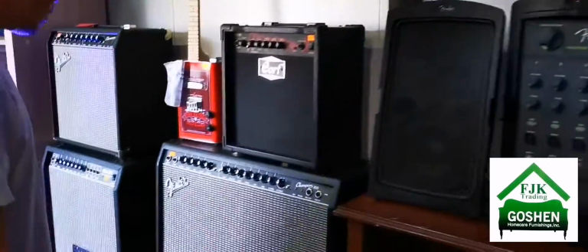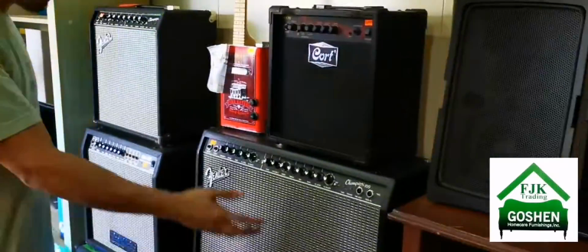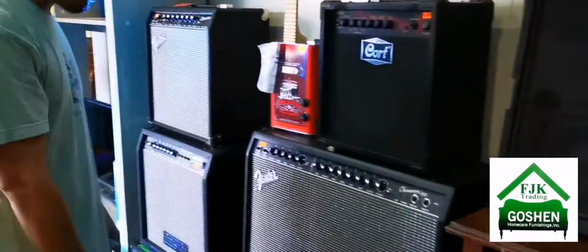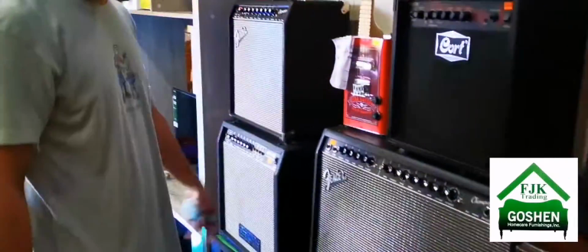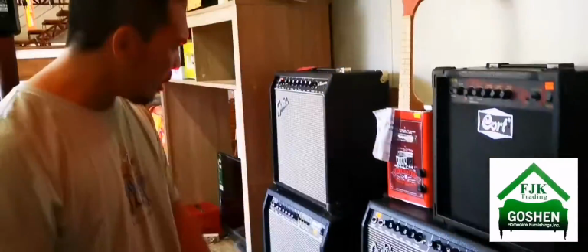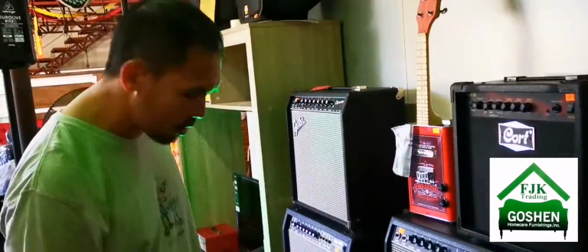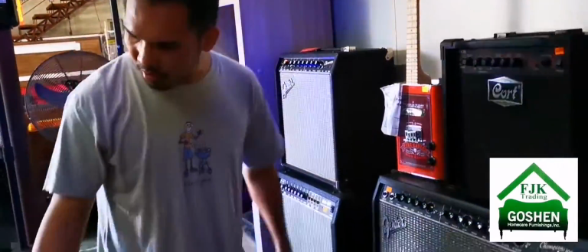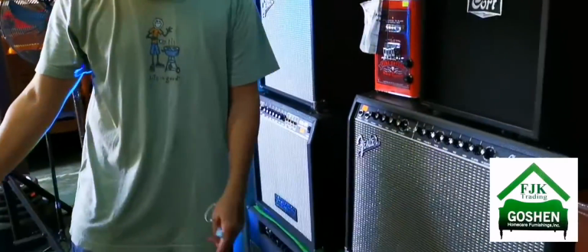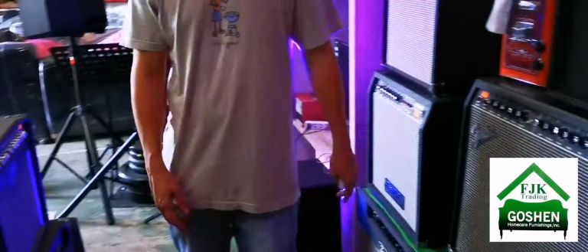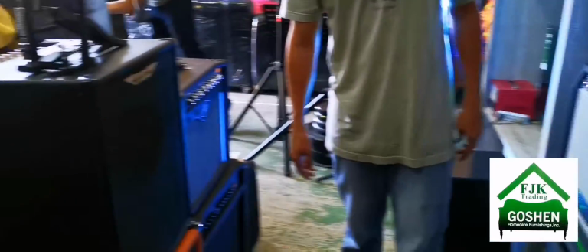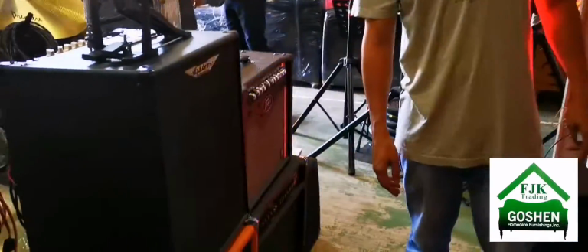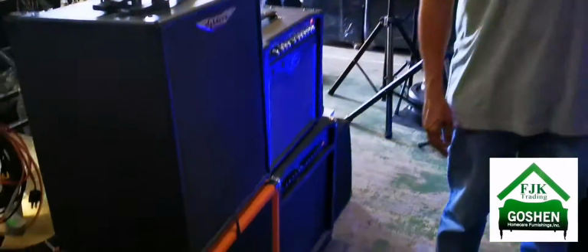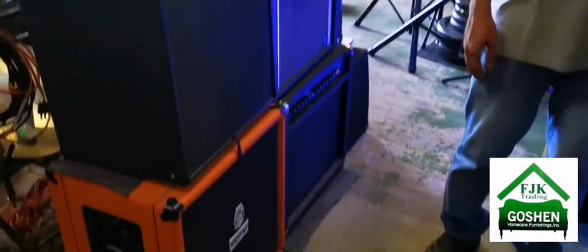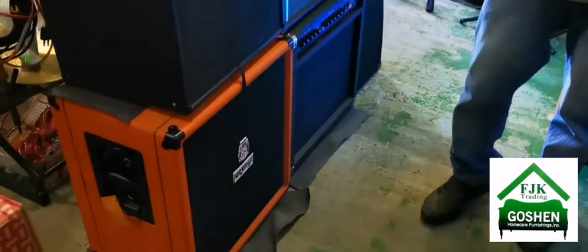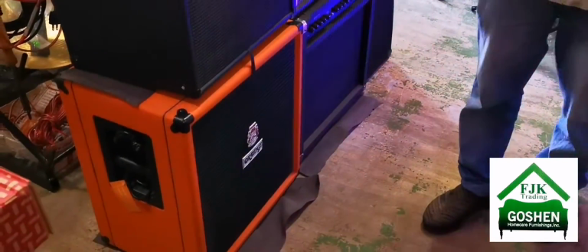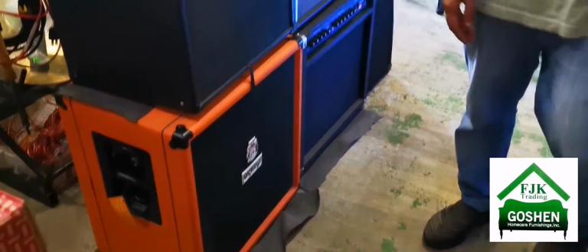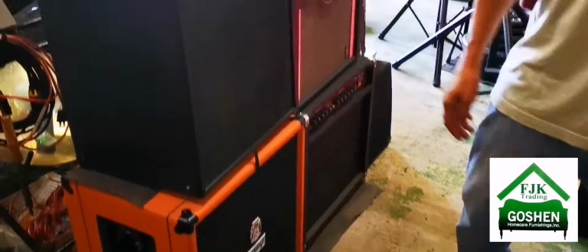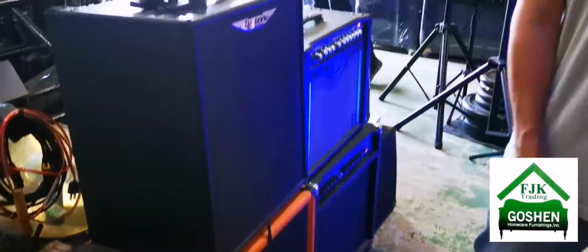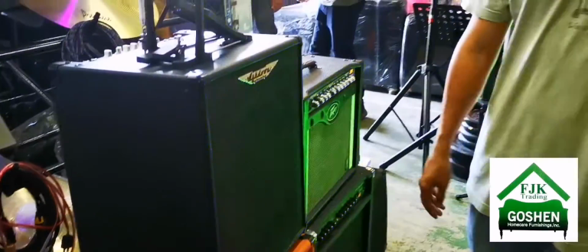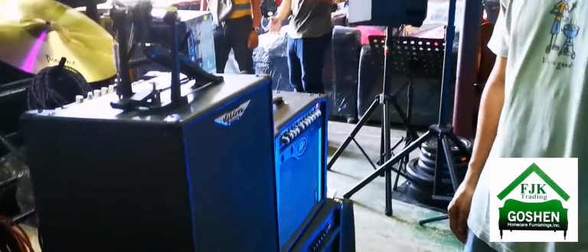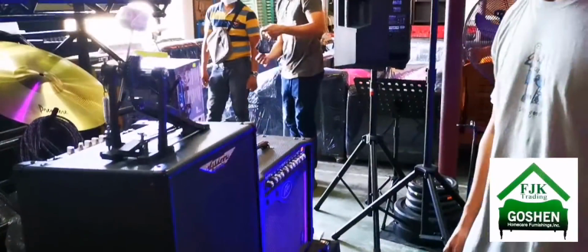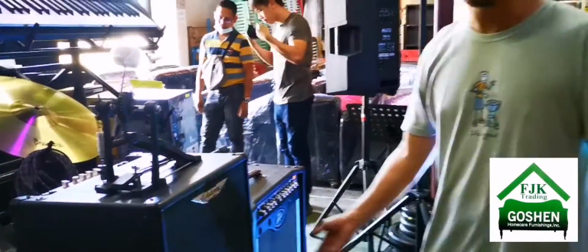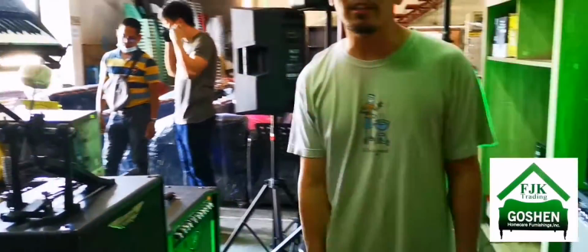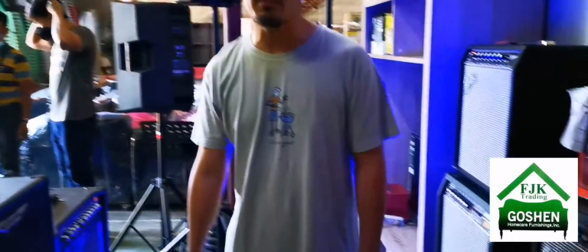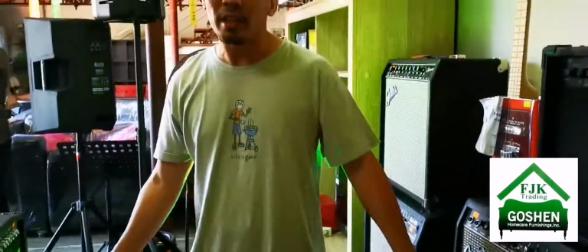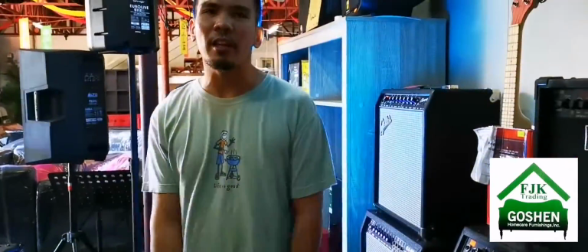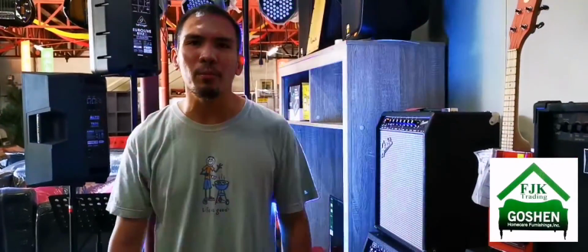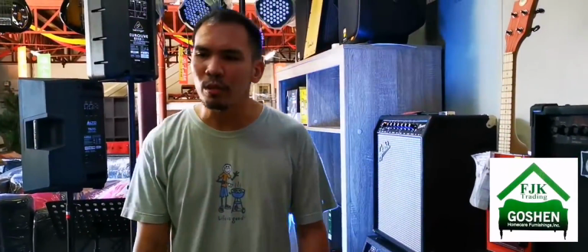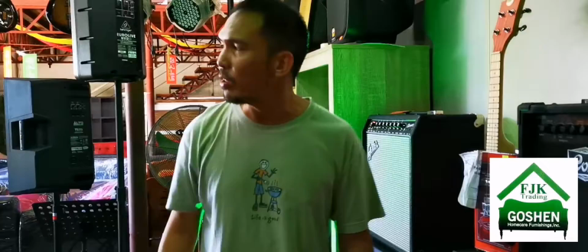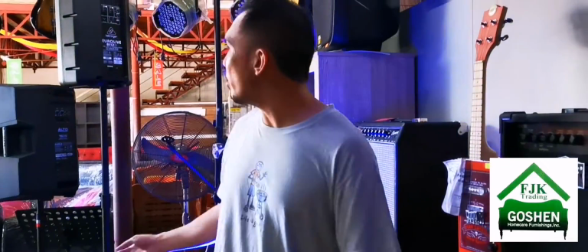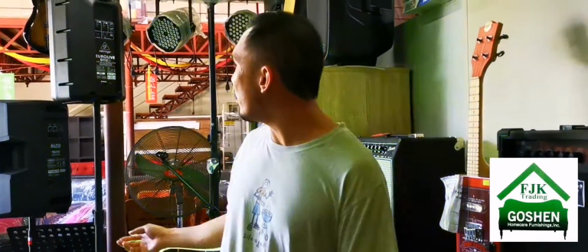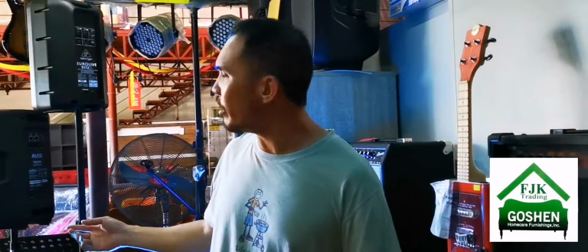These are our amplifiers — we have guitar amps and bass amps on the other side. We carry different brands, but we are mostly focused on our main brand.